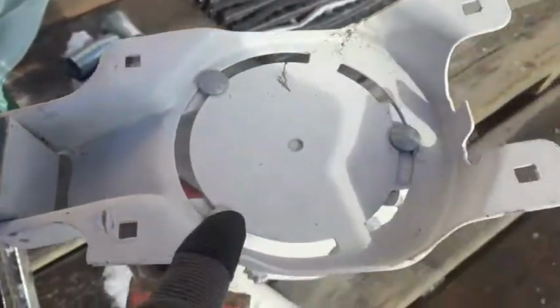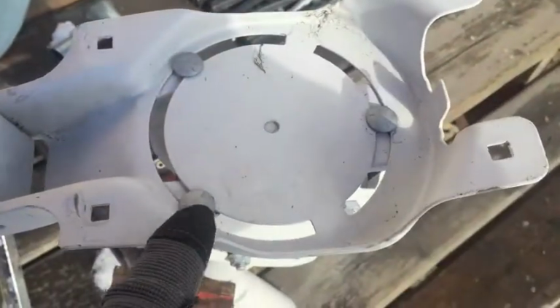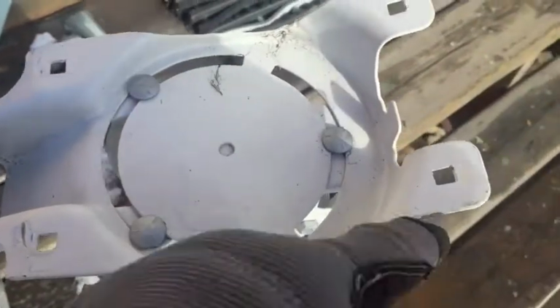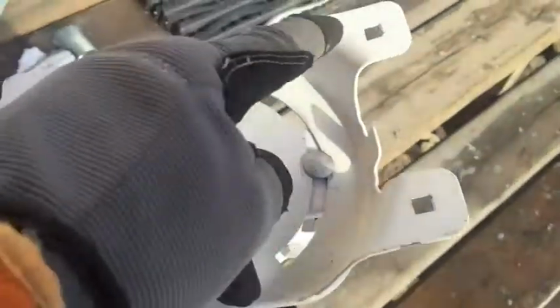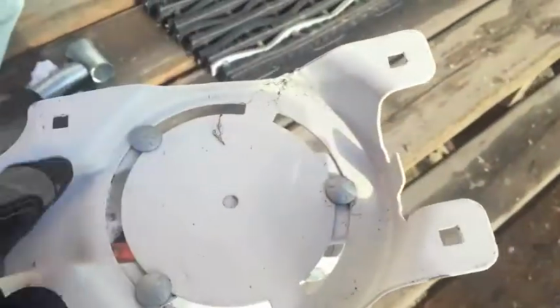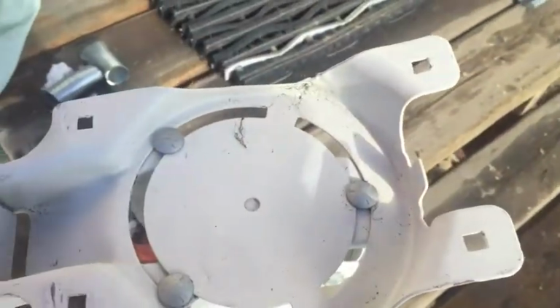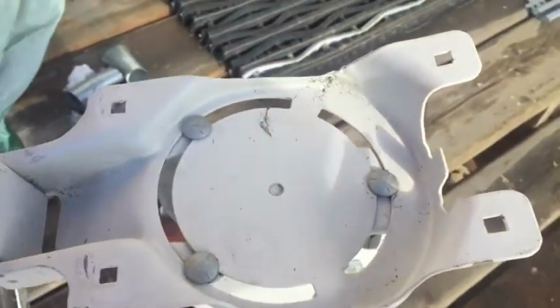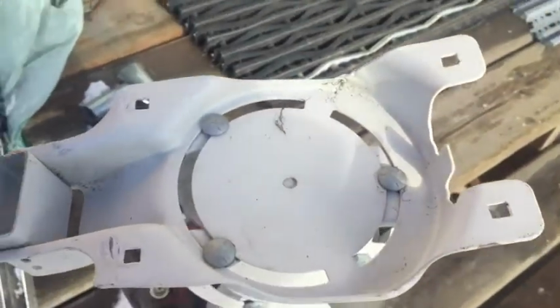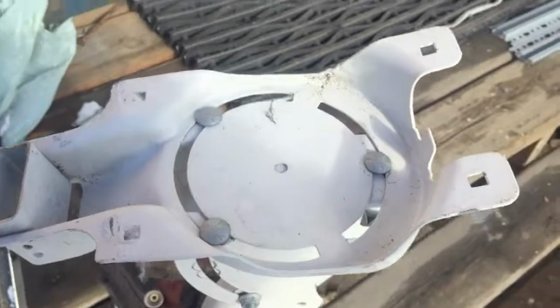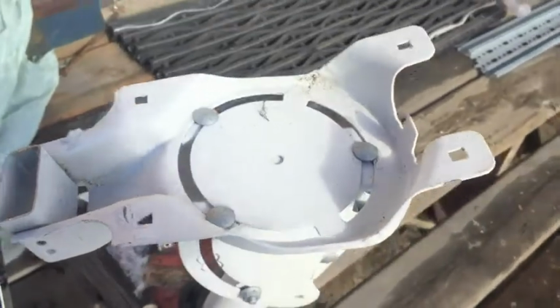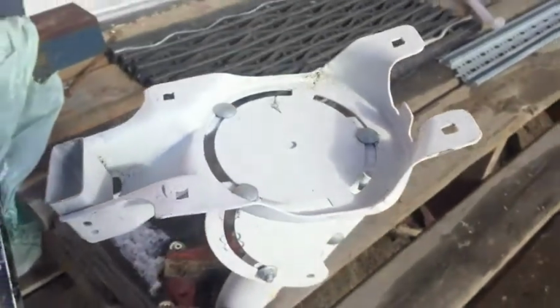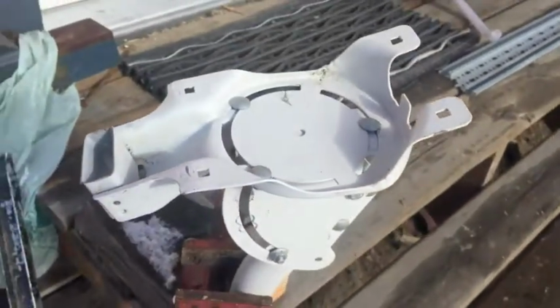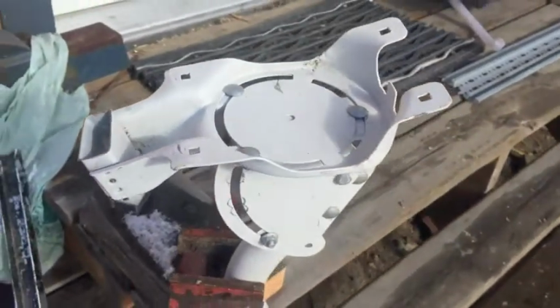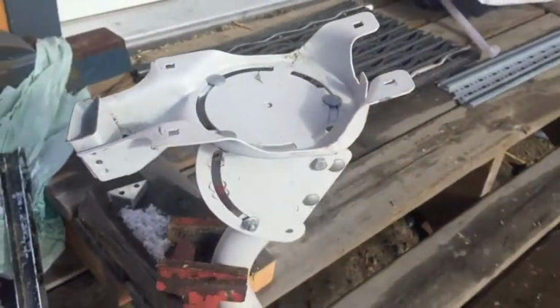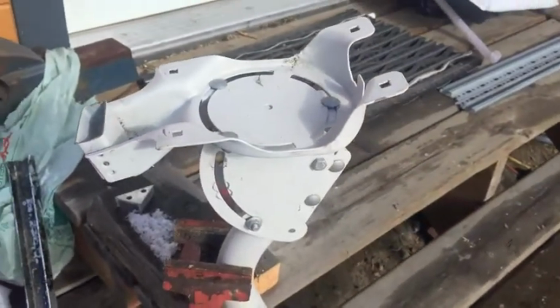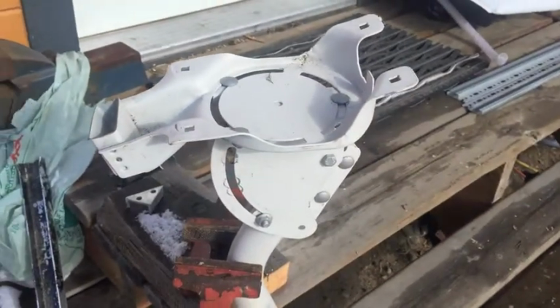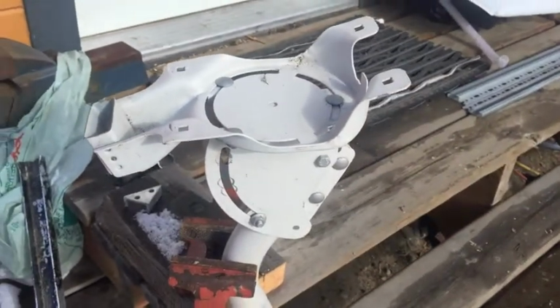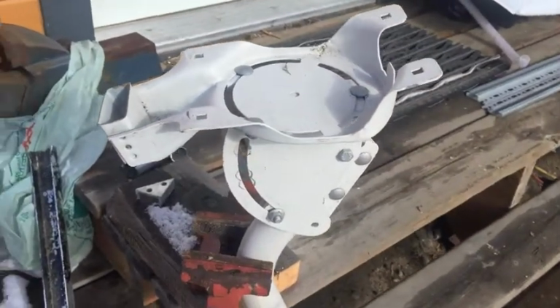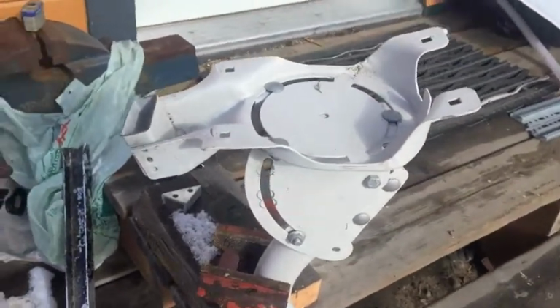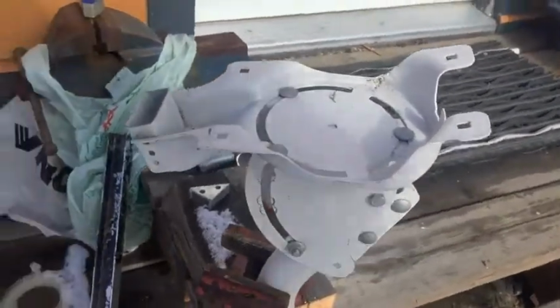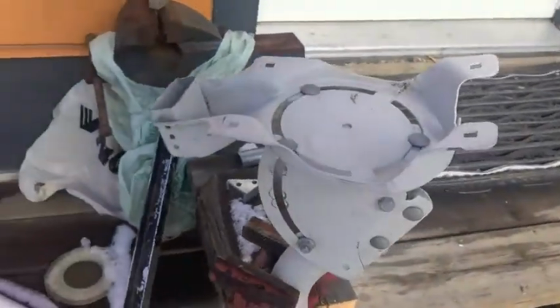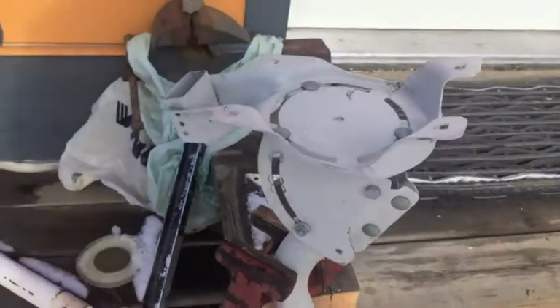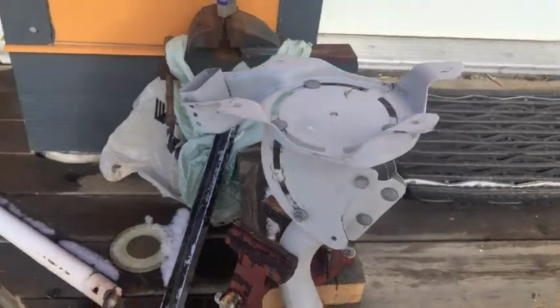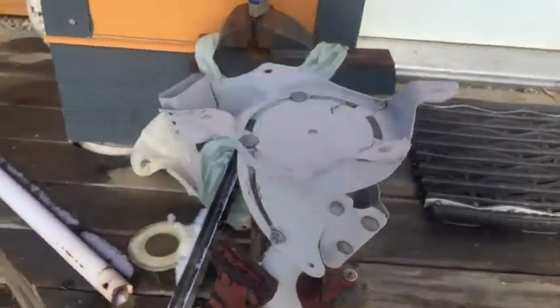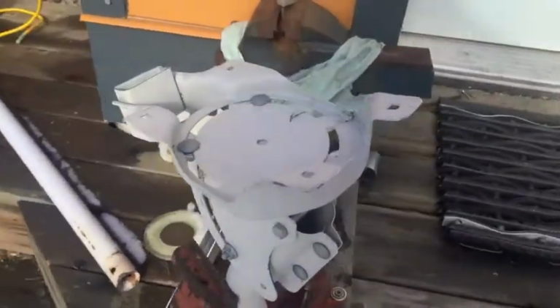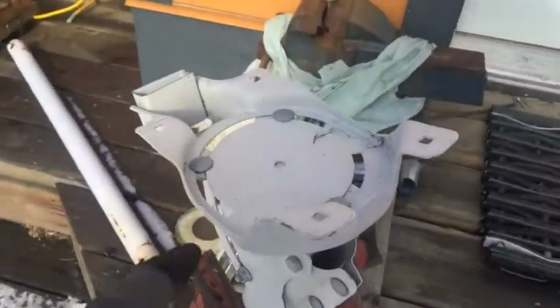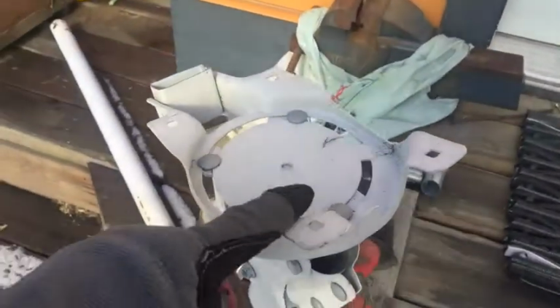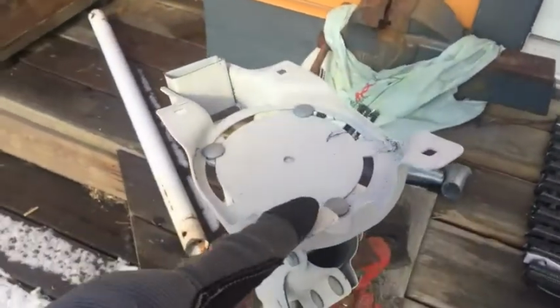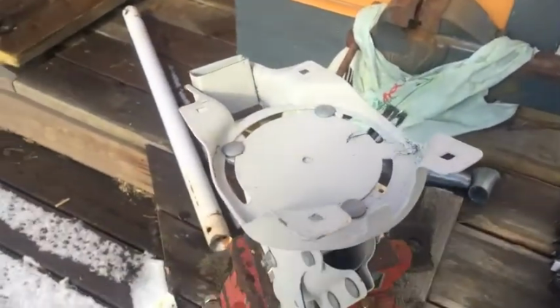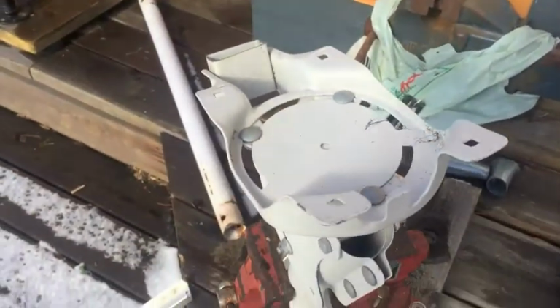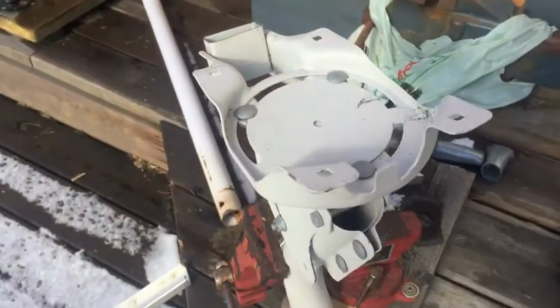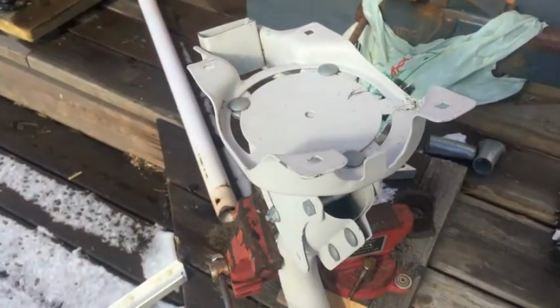This is where the dish went on to, and I saw another guy on YouTube who mounted his panel right on this, so I think that's a really good idea.